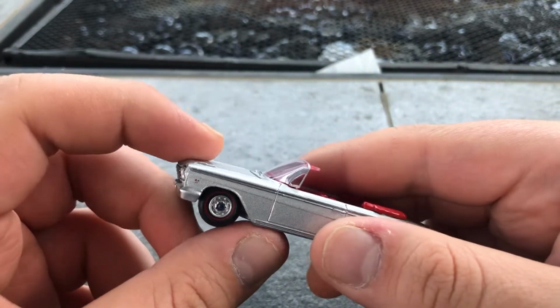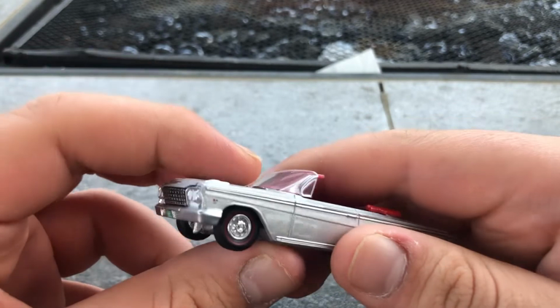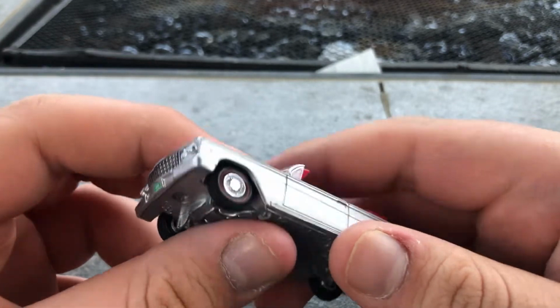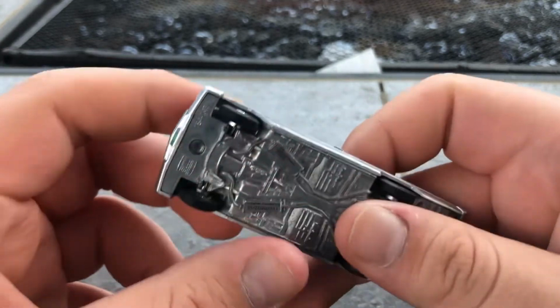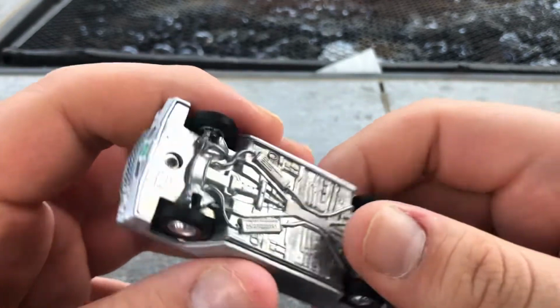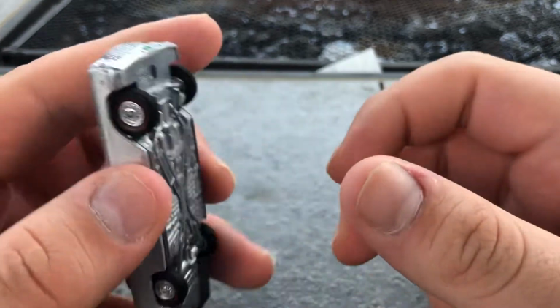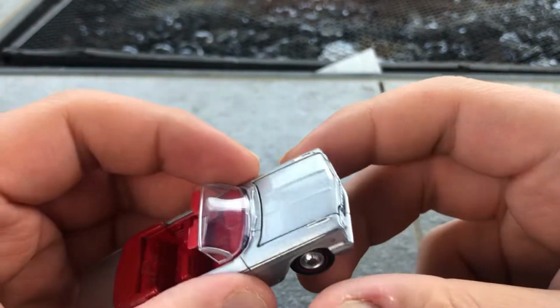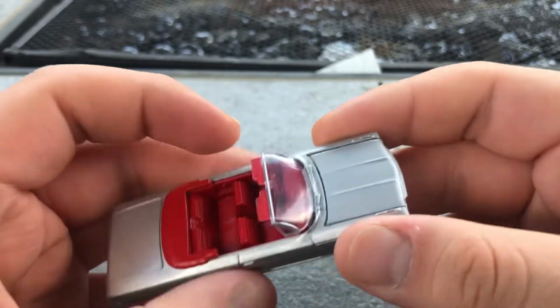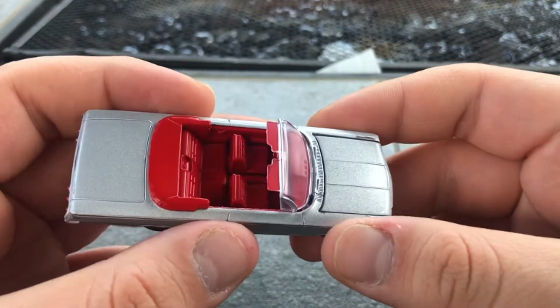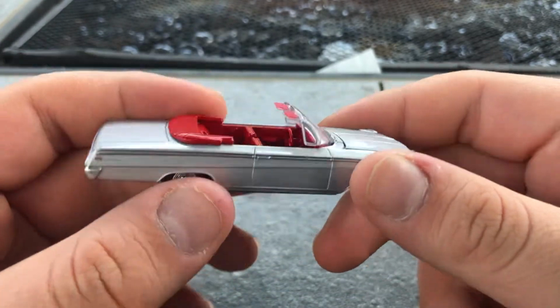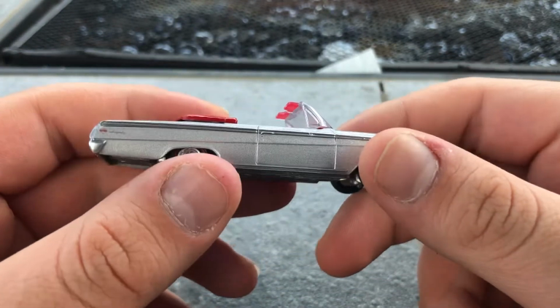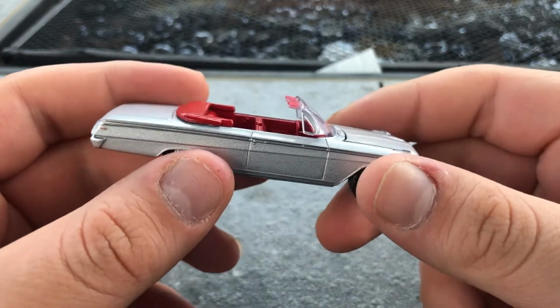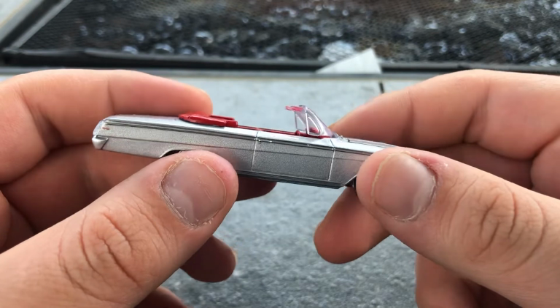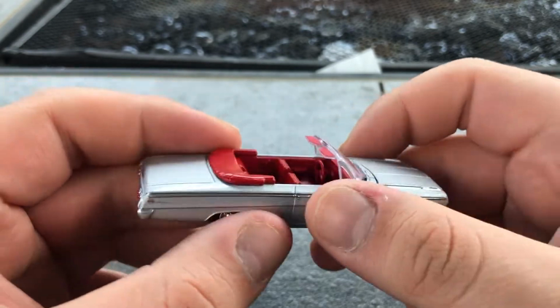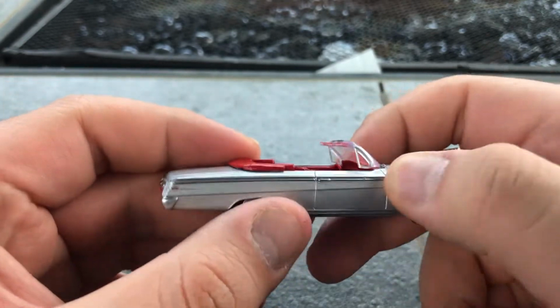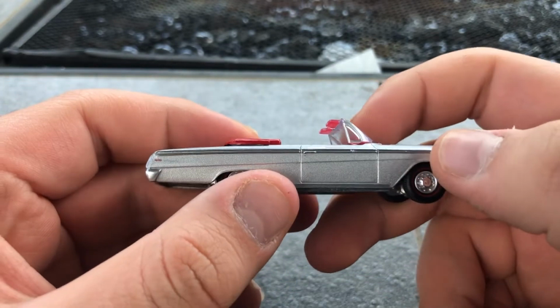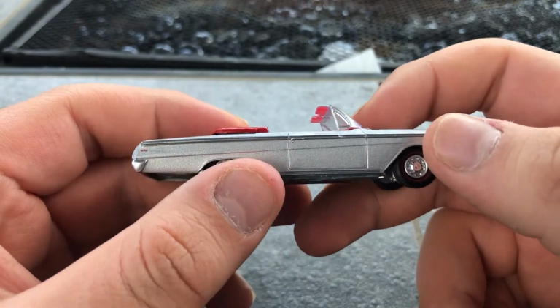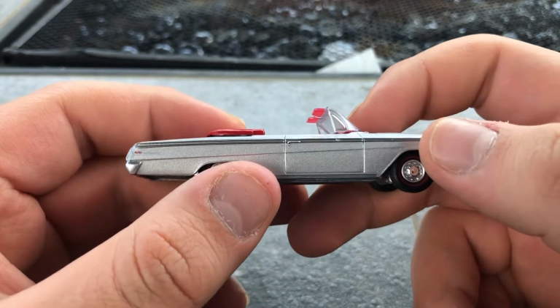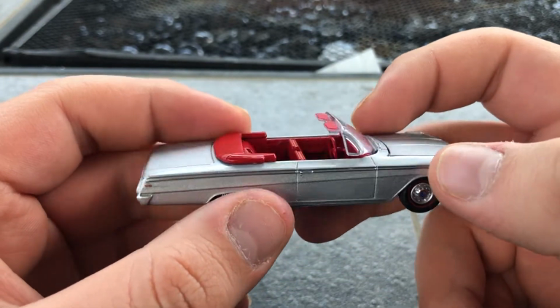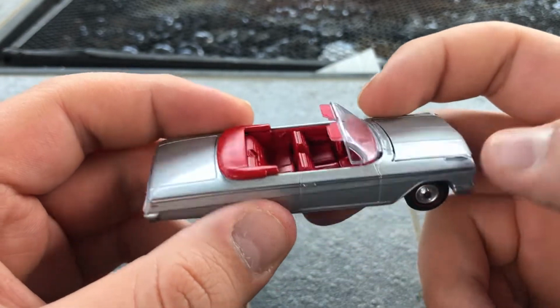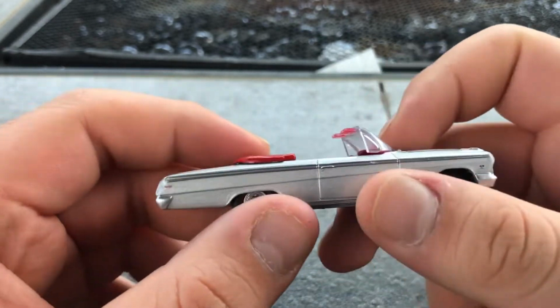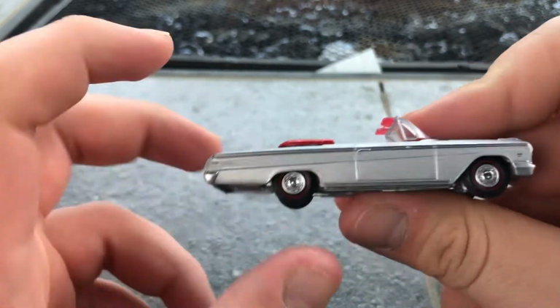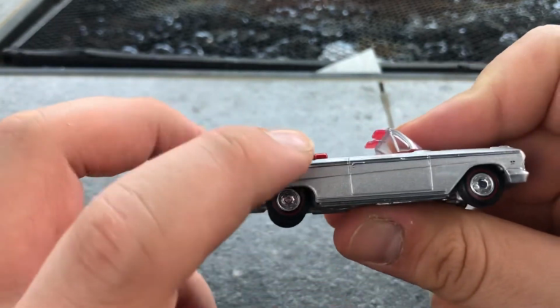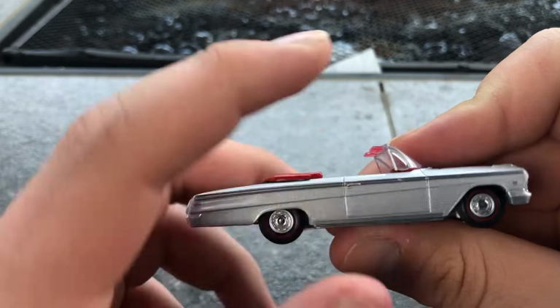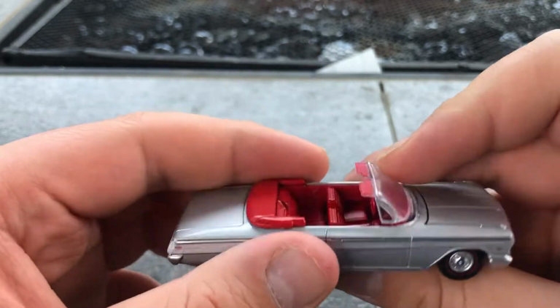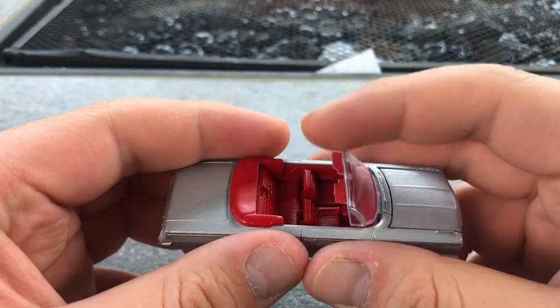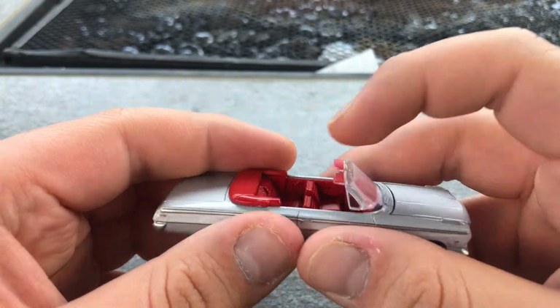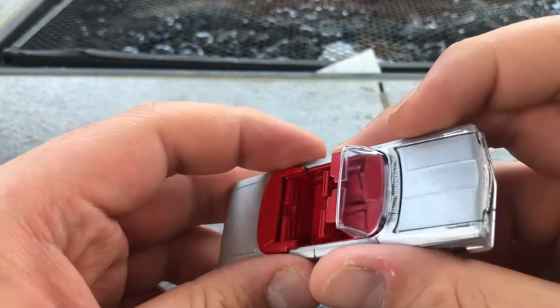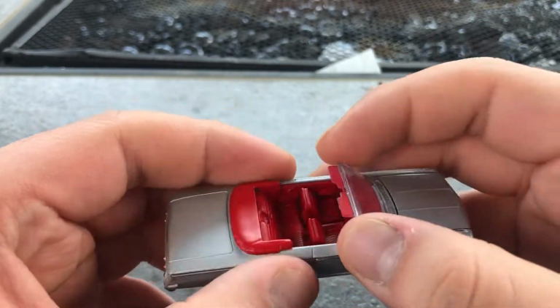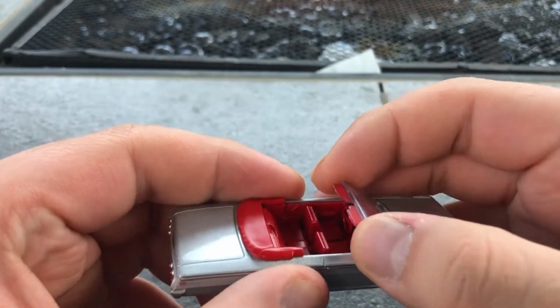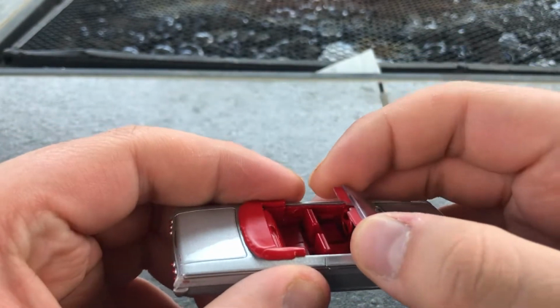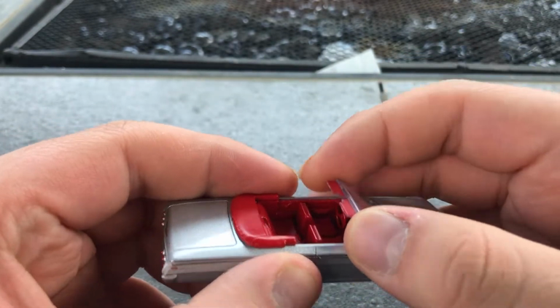I gotta do other things later on, so maybe in the future, maybe later on. It's a '62, has chrome, has a windshield — this windshield is very fragile.